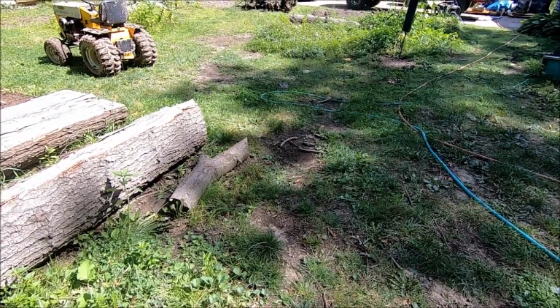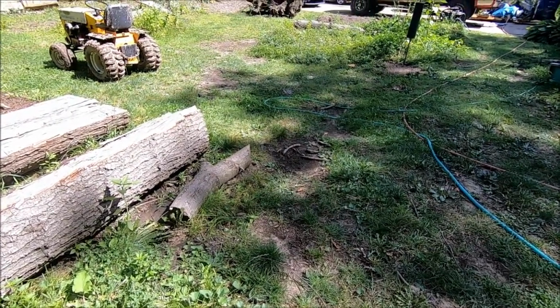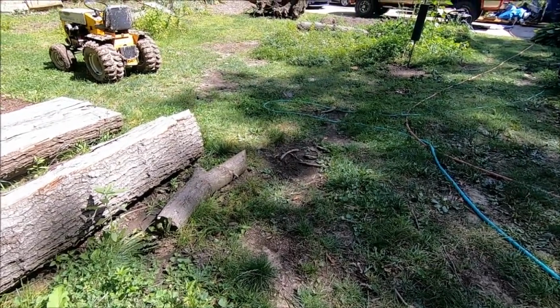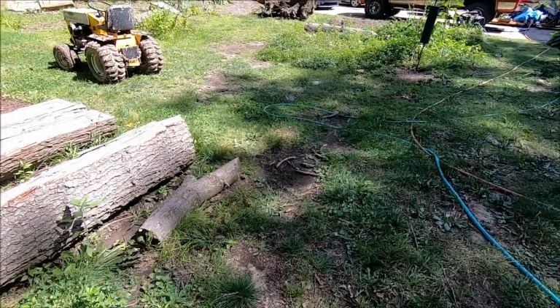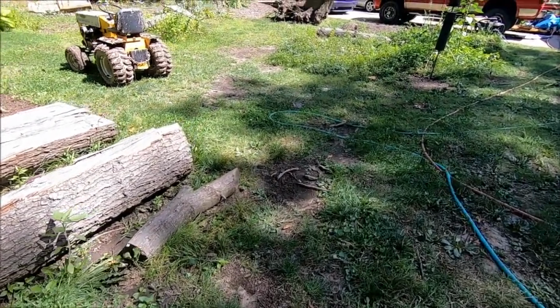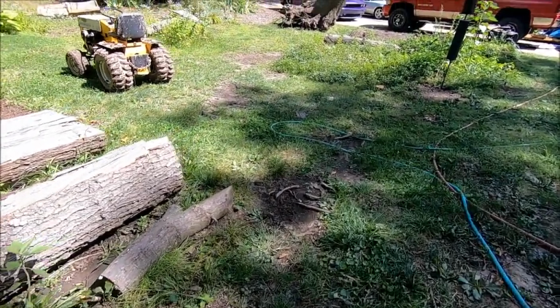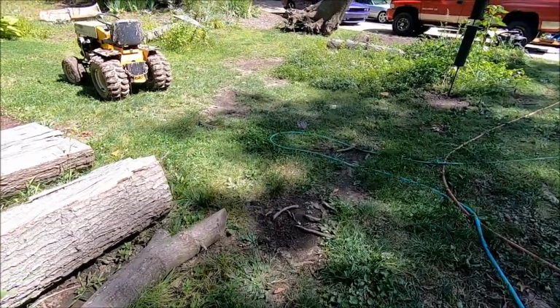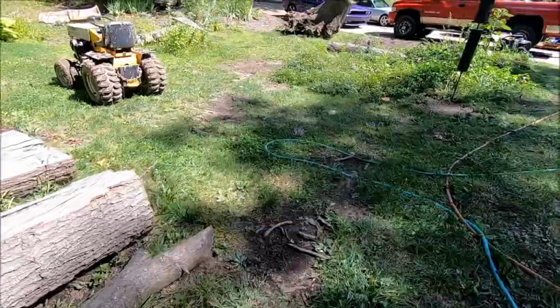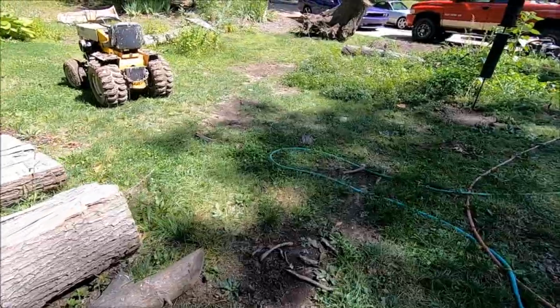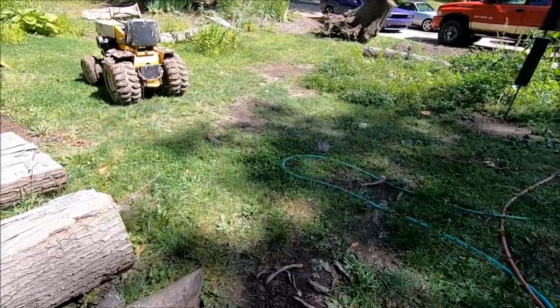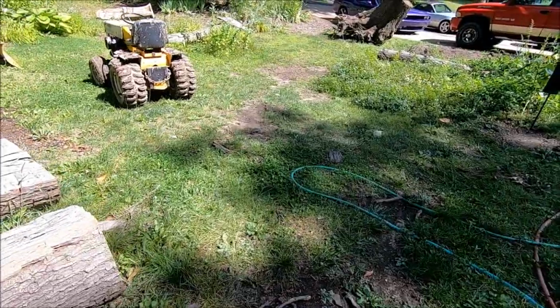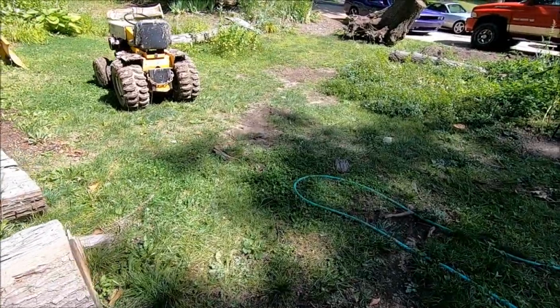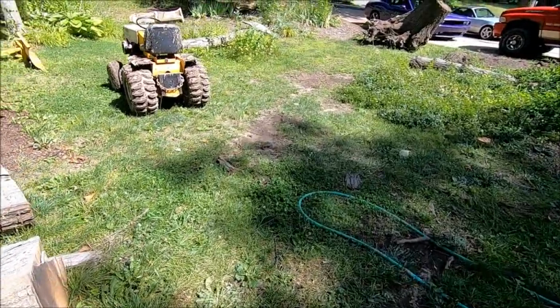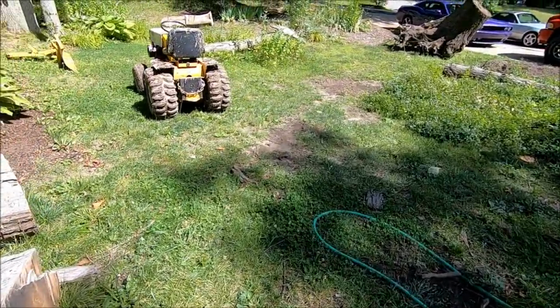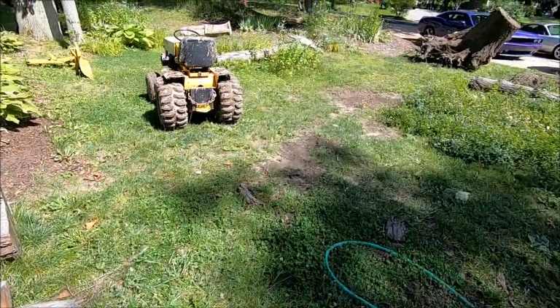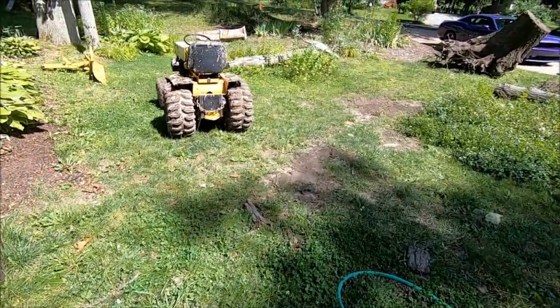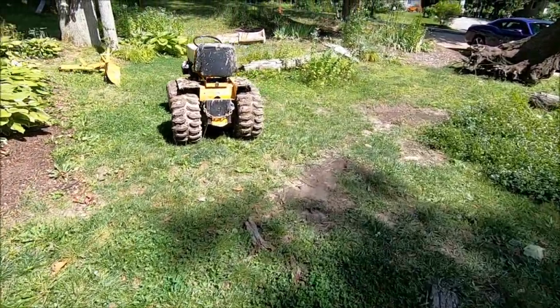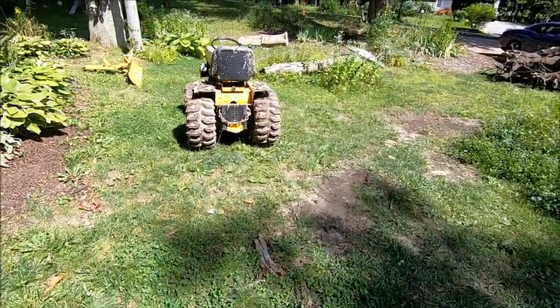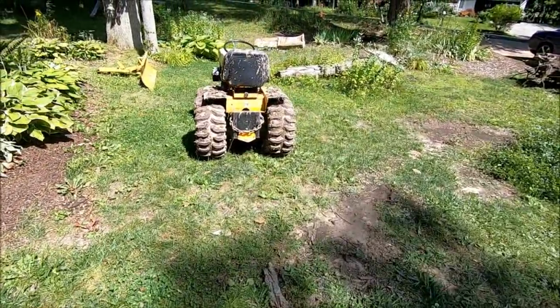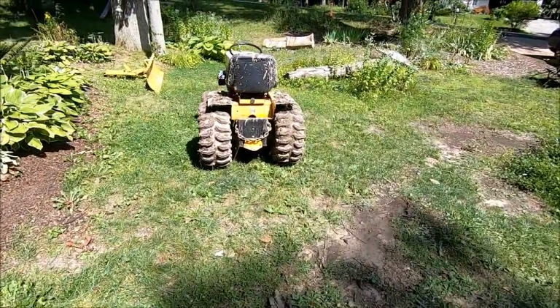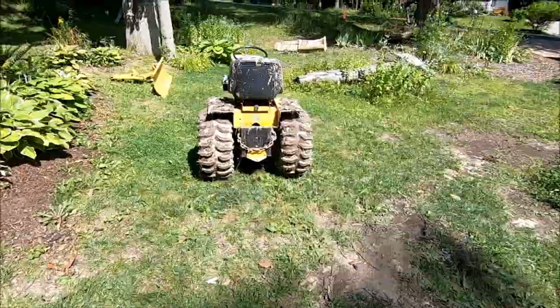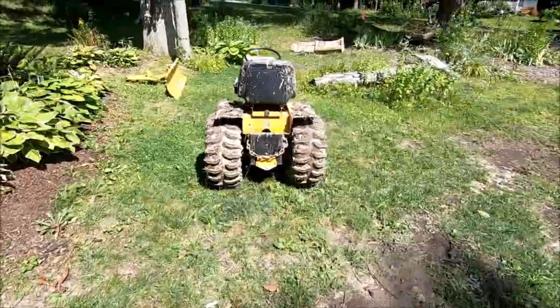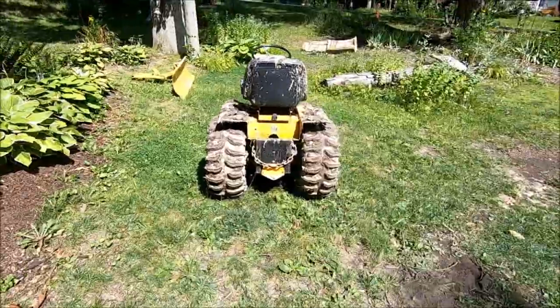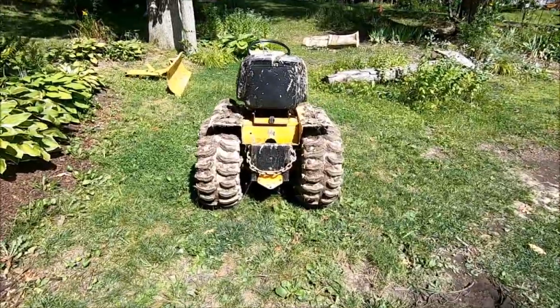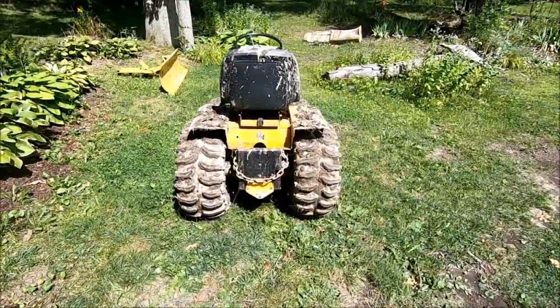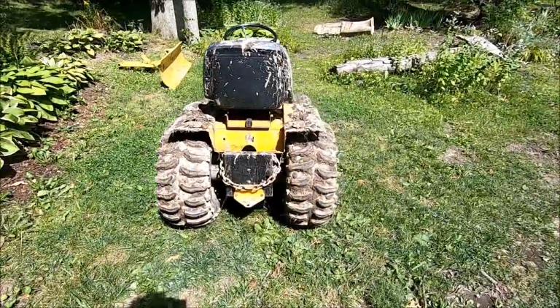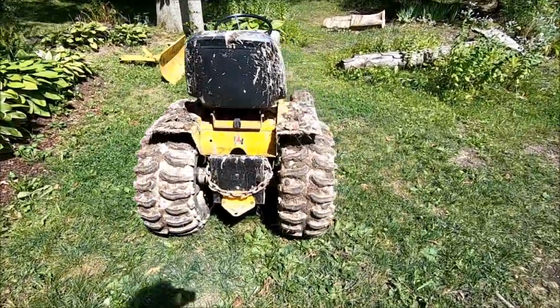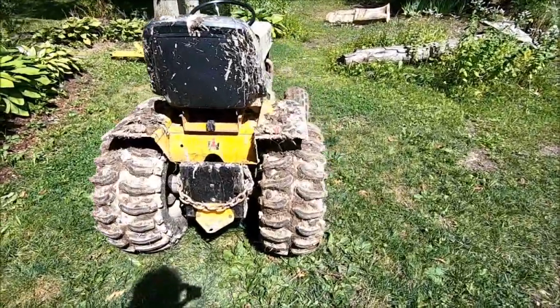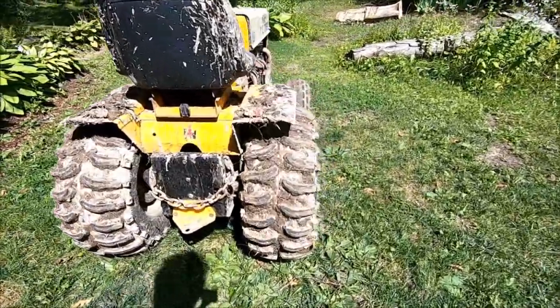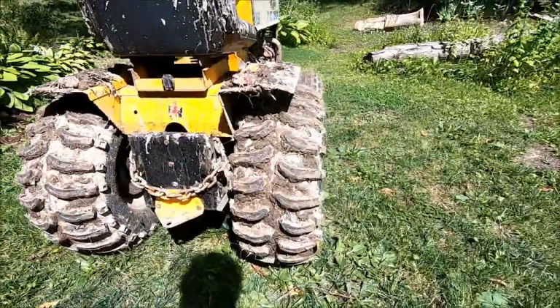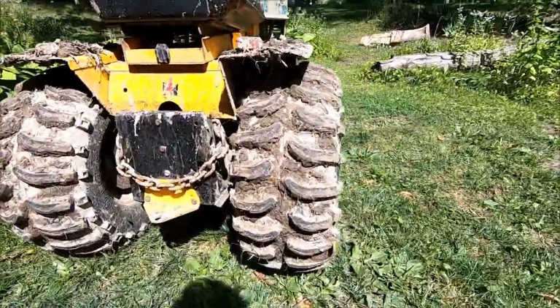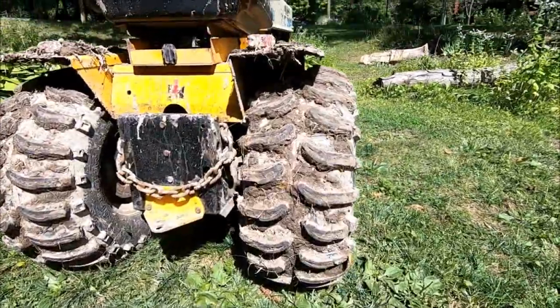Hey guys, Mr. Studebaker here — Top Tractor Challenge 2019 winner — gonna do a little walk-around on Kaiser.